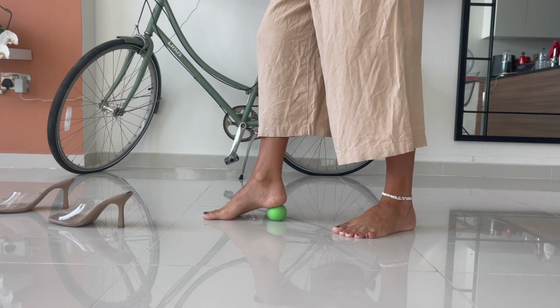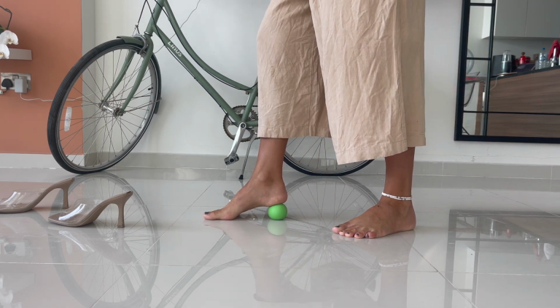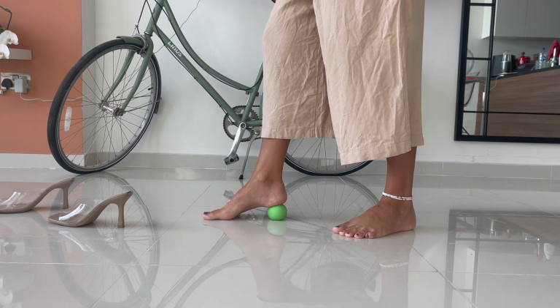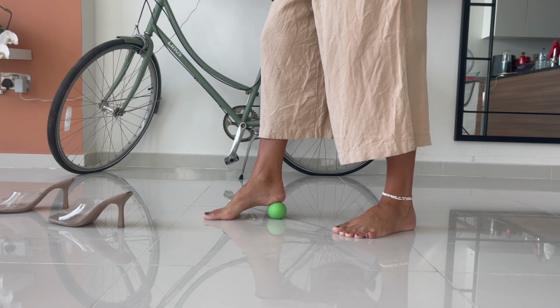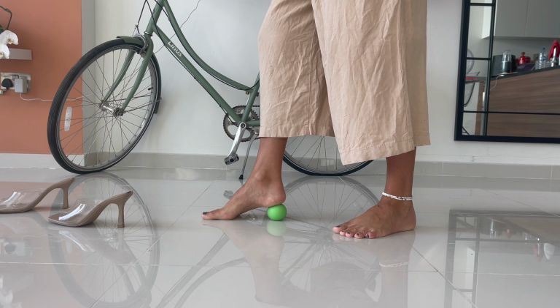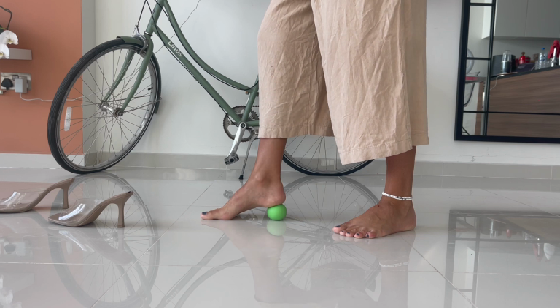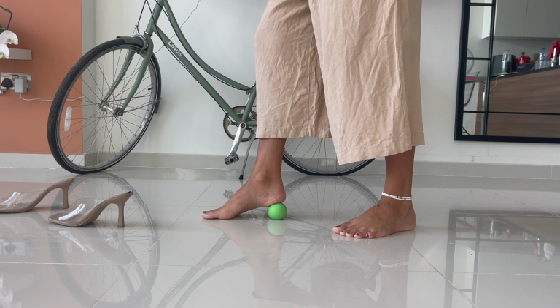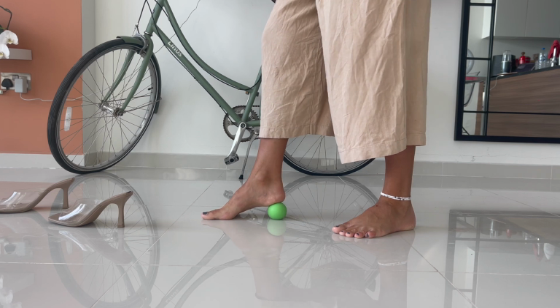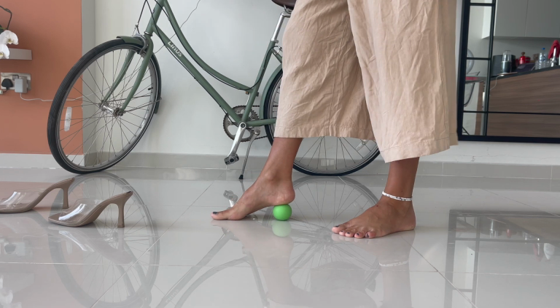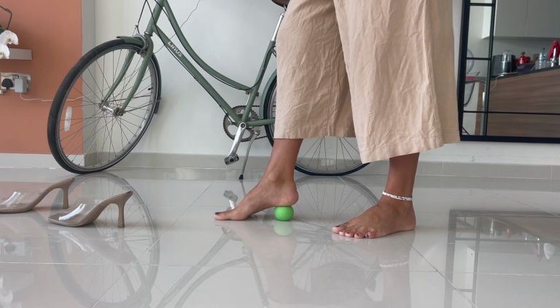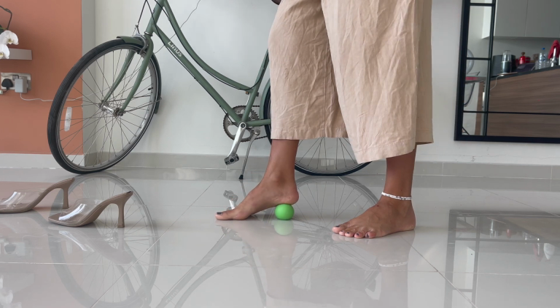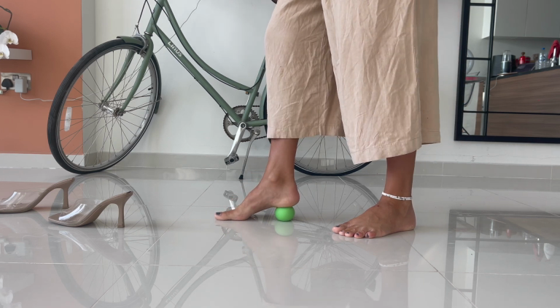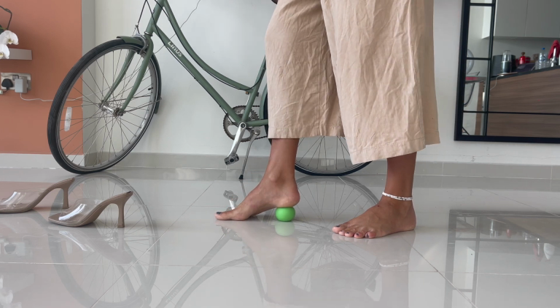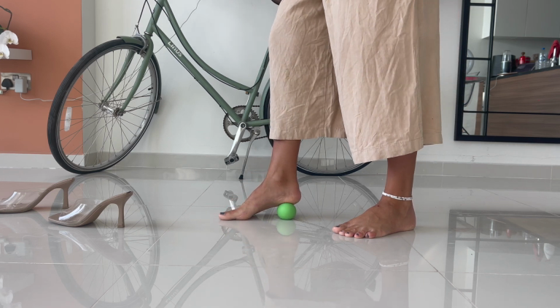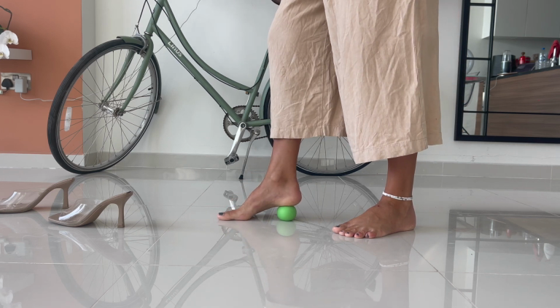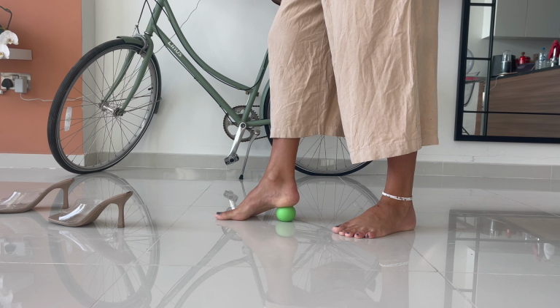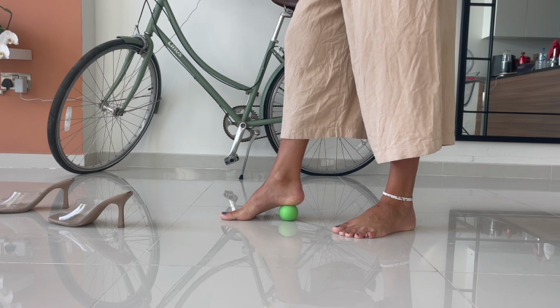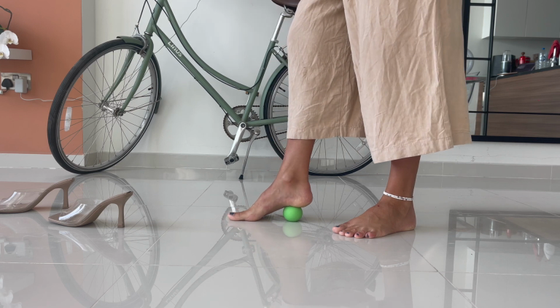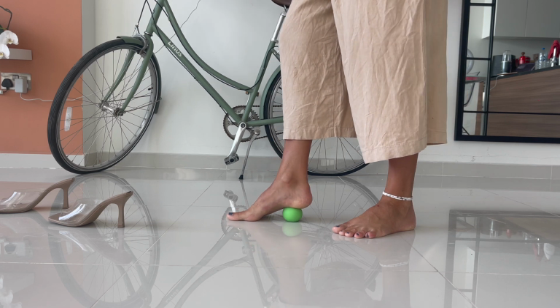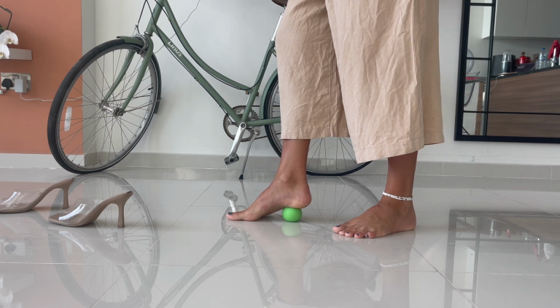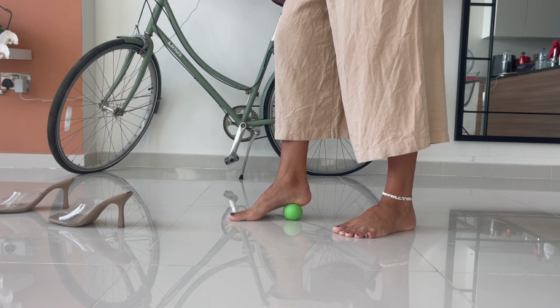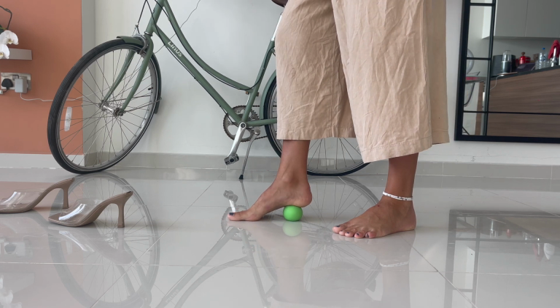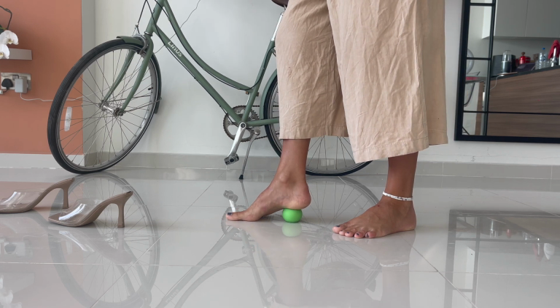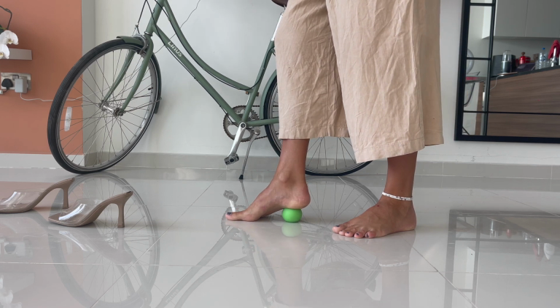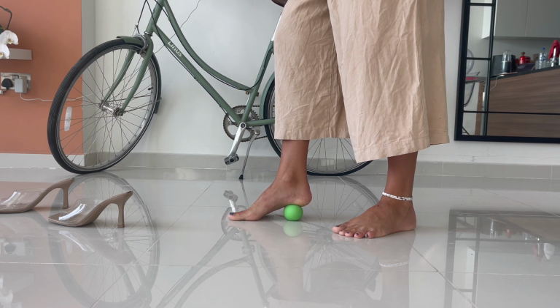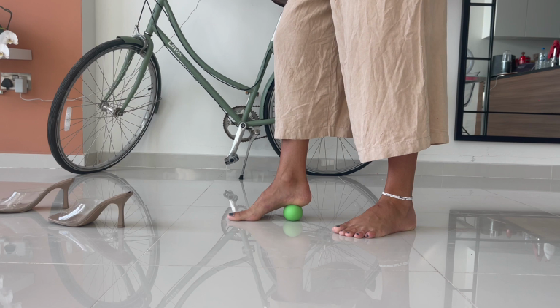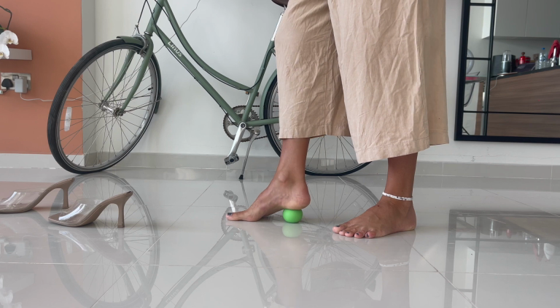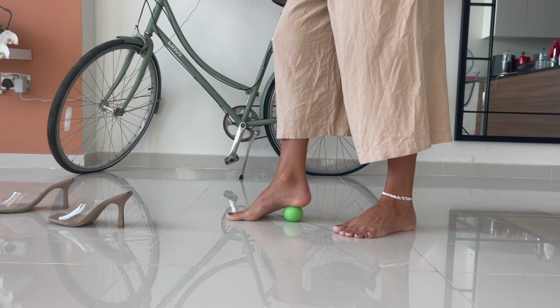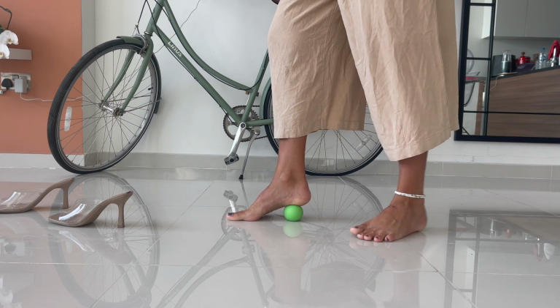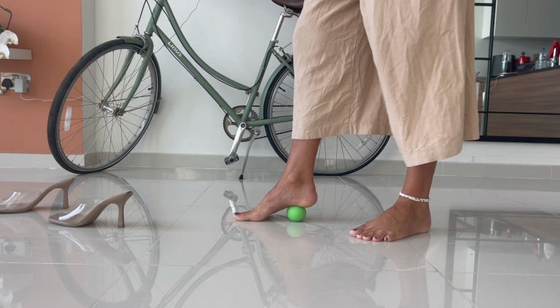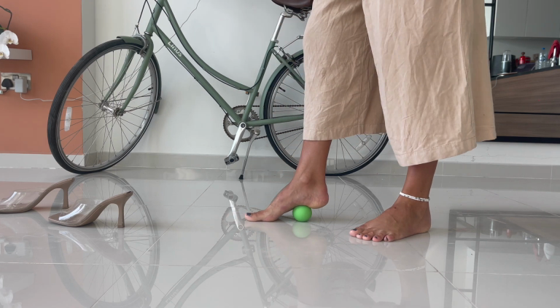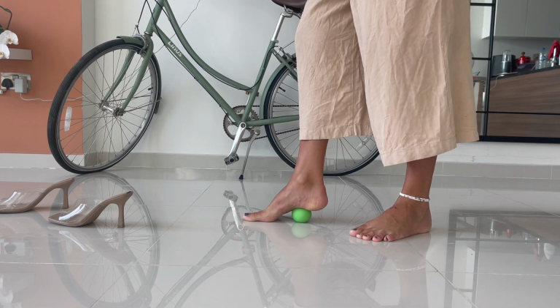Take it to the heel — so your toes are down, have the ball under your heel, slow lateral movements, moving side to side, and then work your way bit by bit up your foot, doing those slow movements side to side.